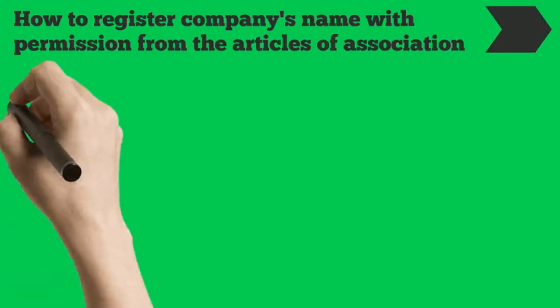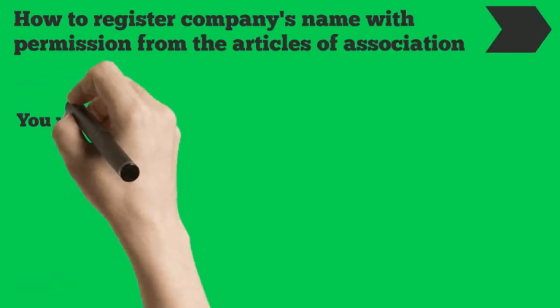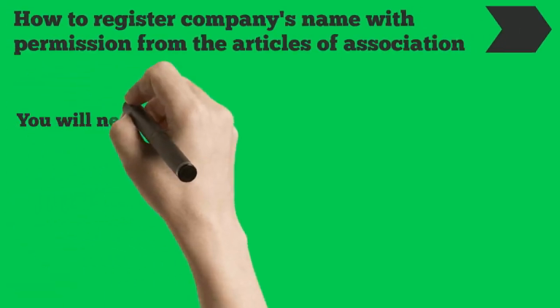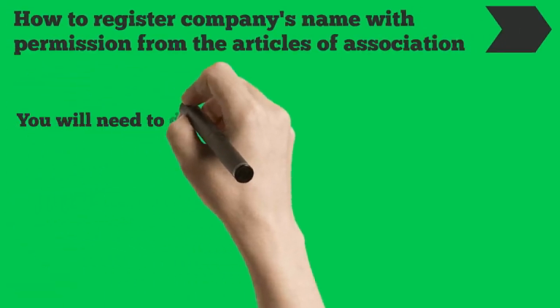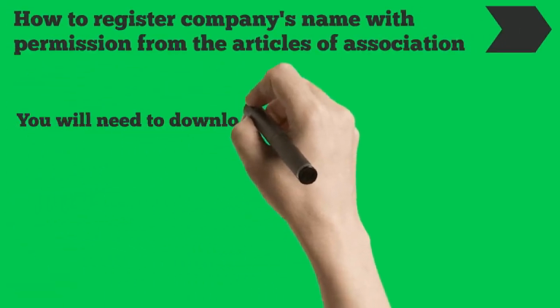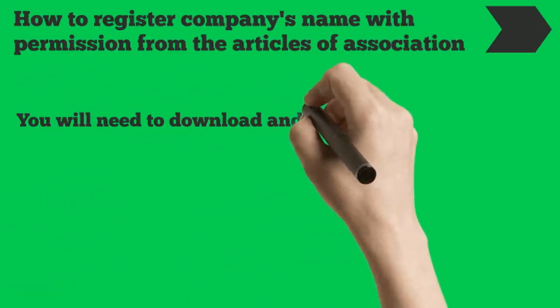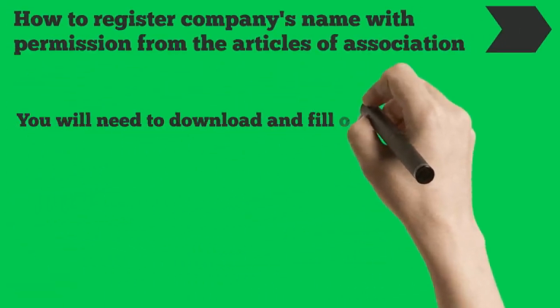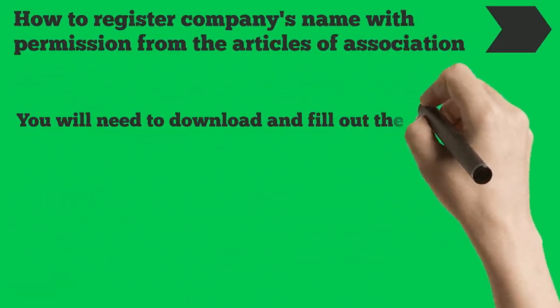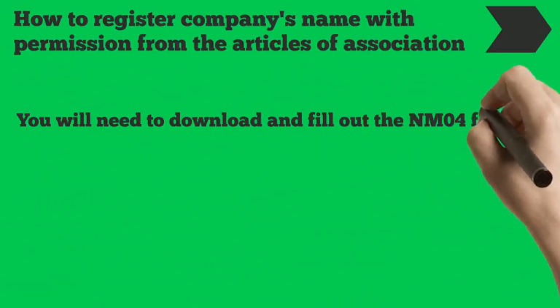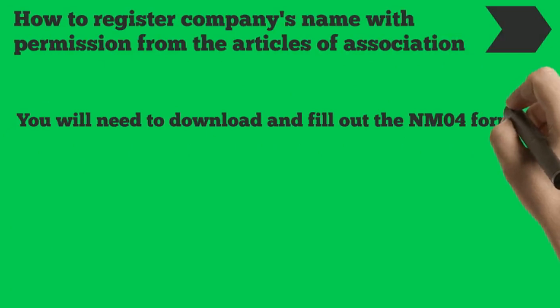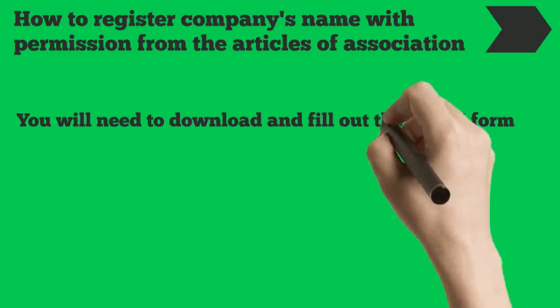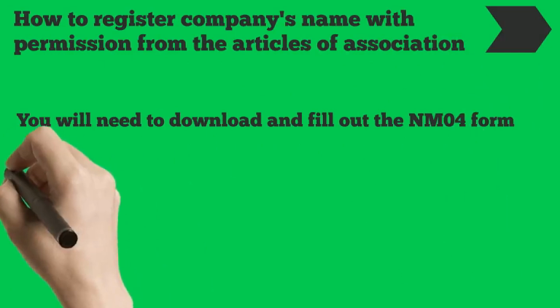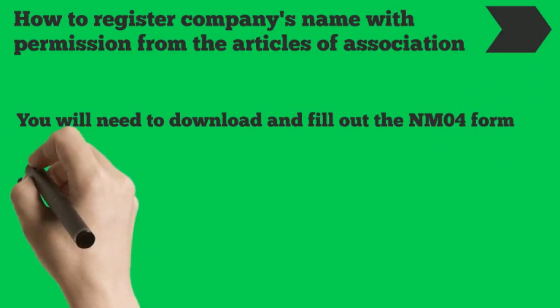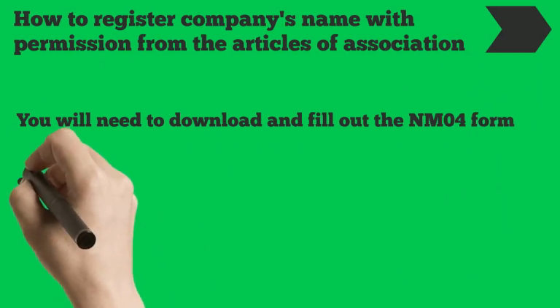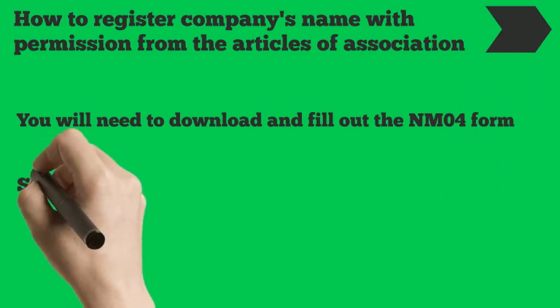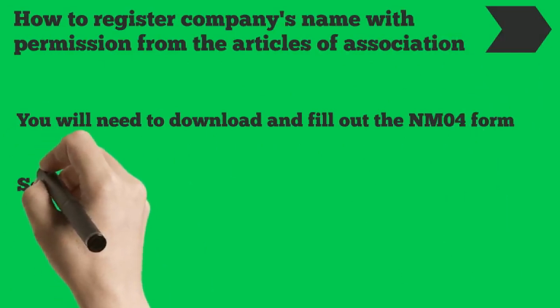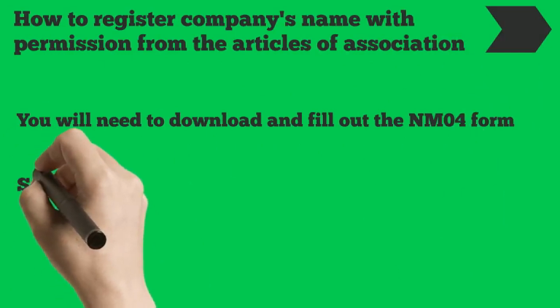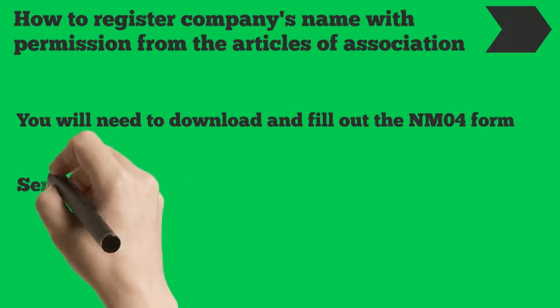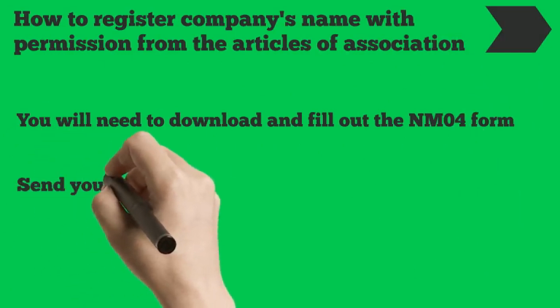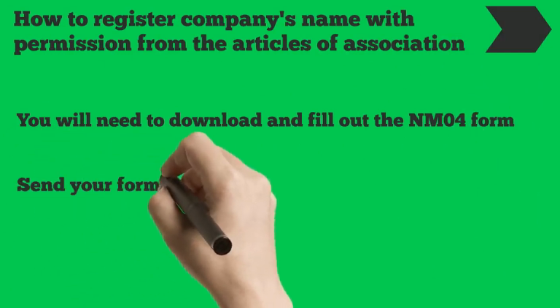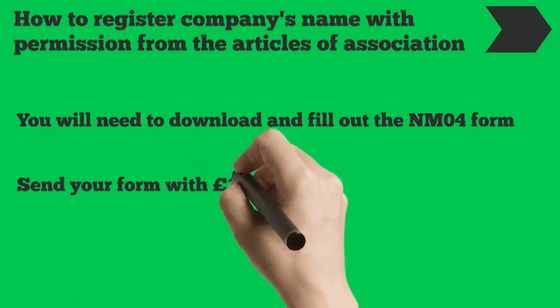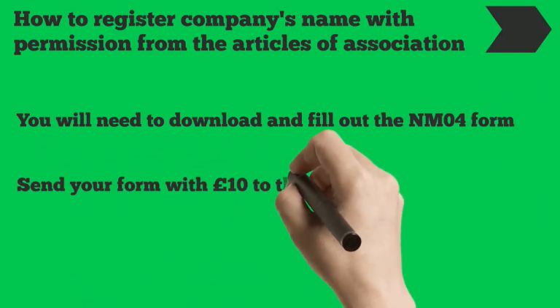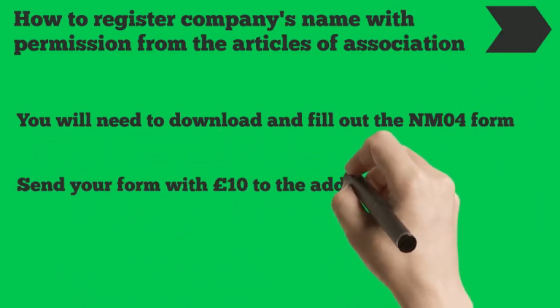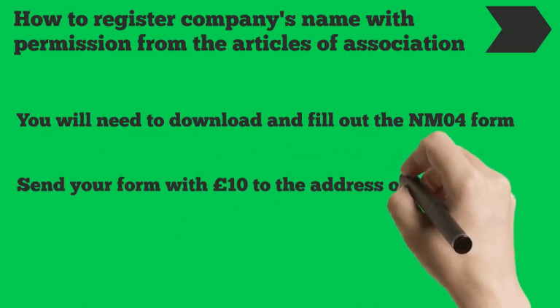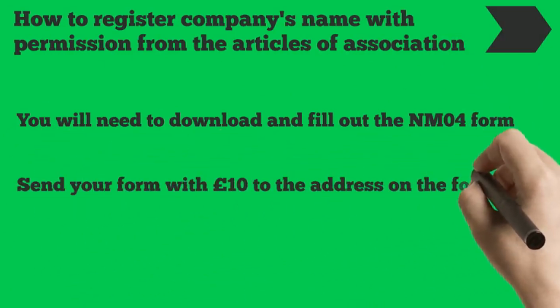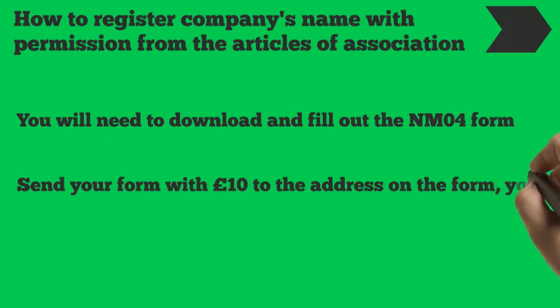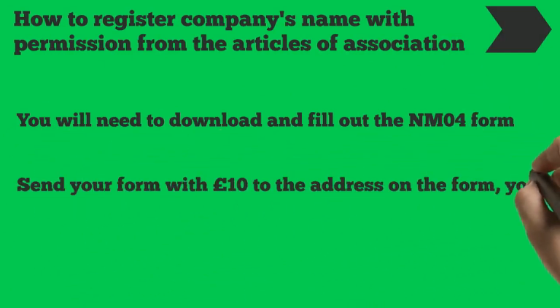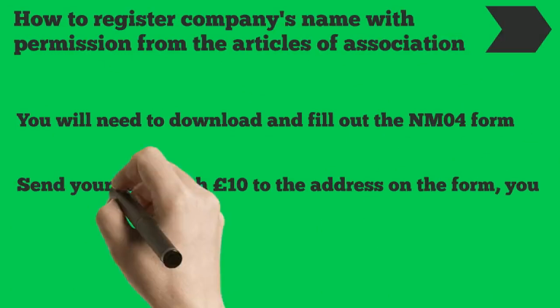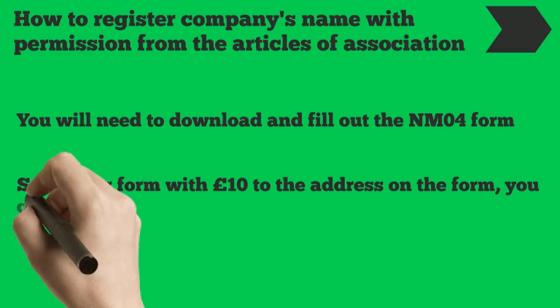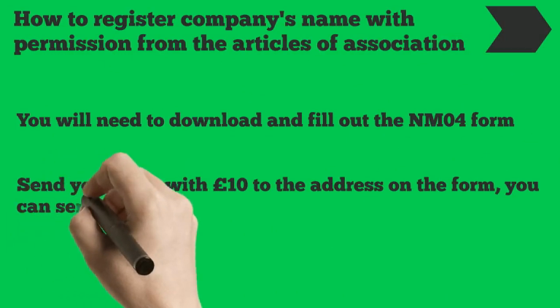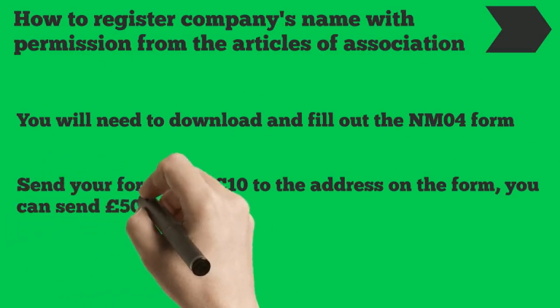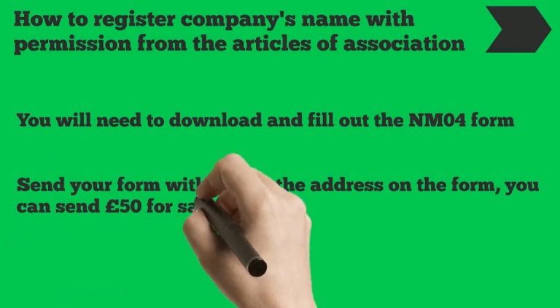You will need to download and fill out the NM04 form. Send your form with £10 to the address on the form, or you can send £50 for same-day service.